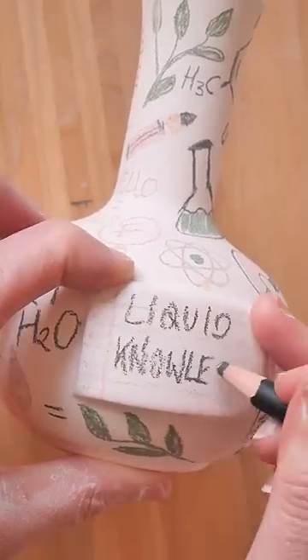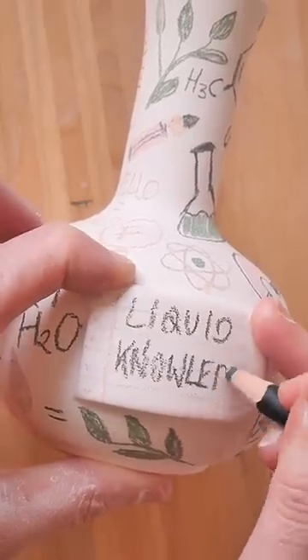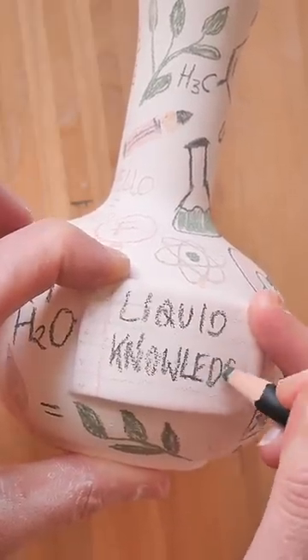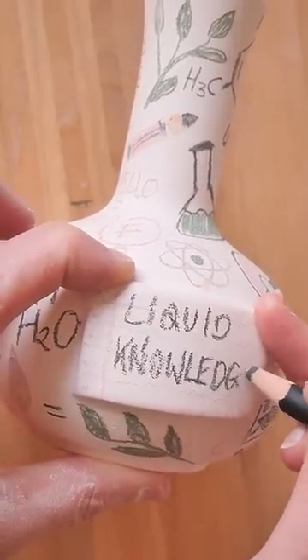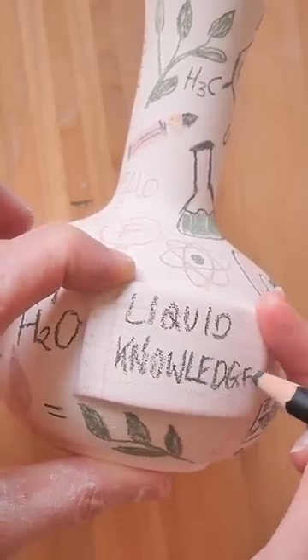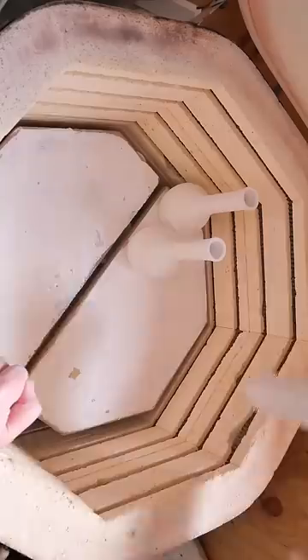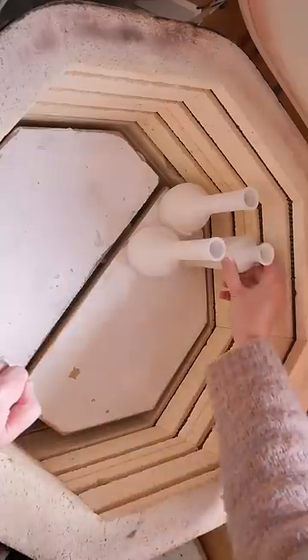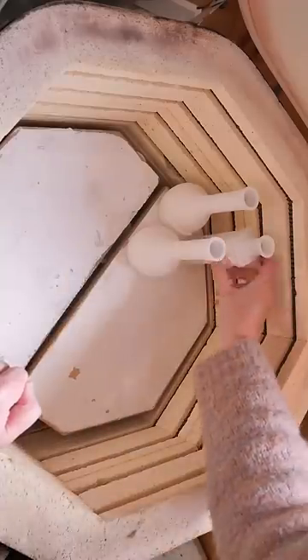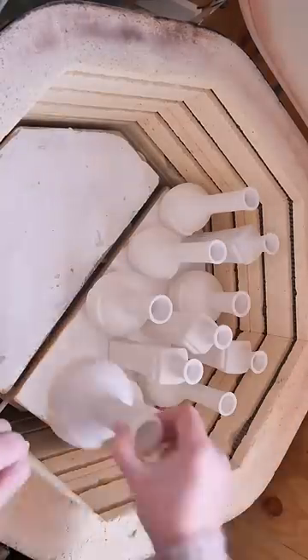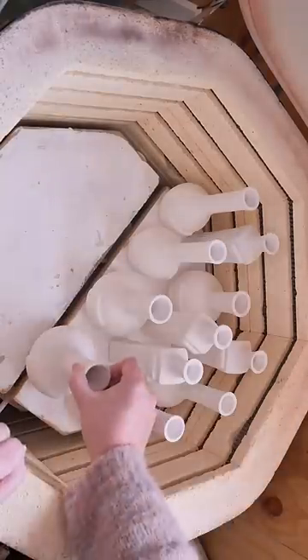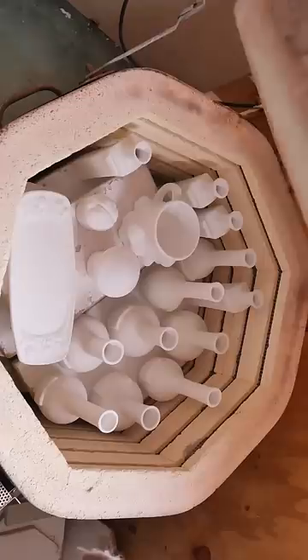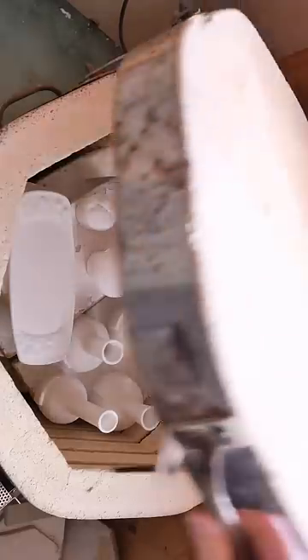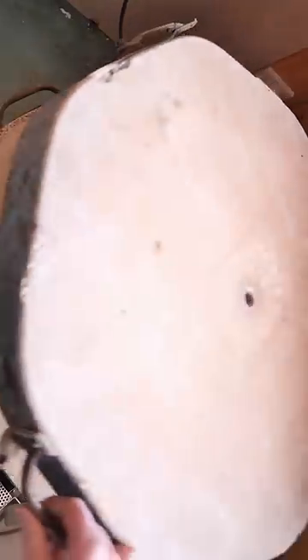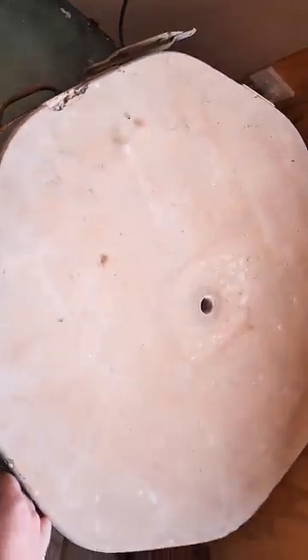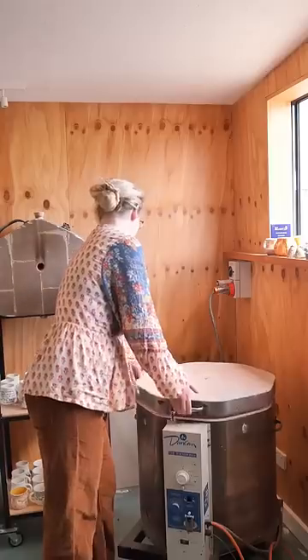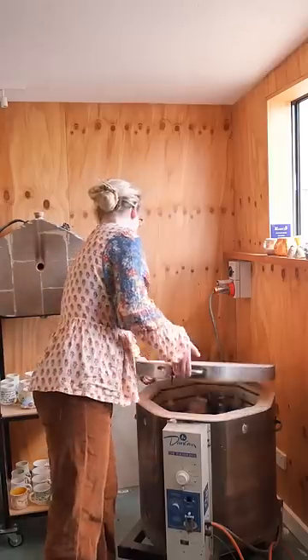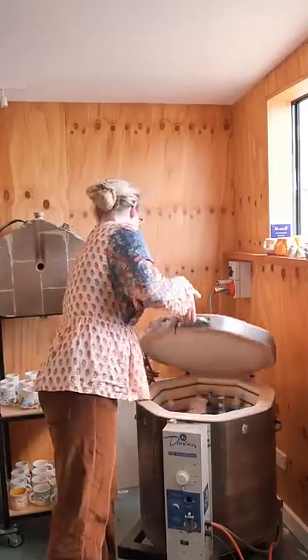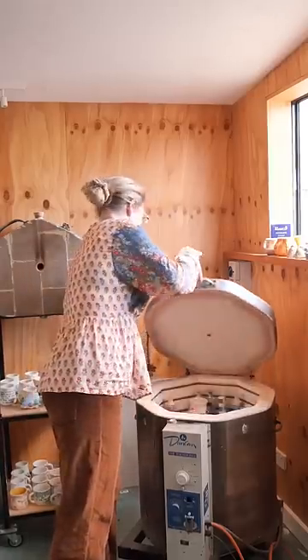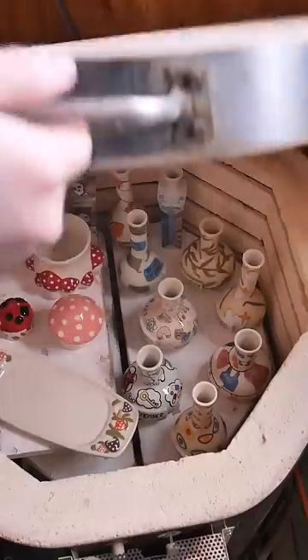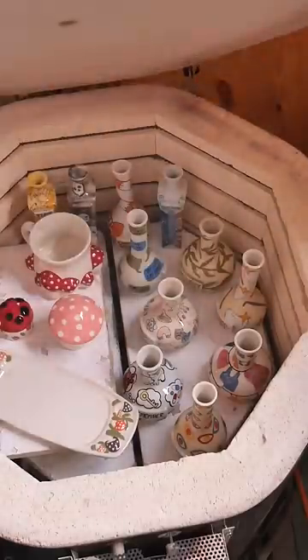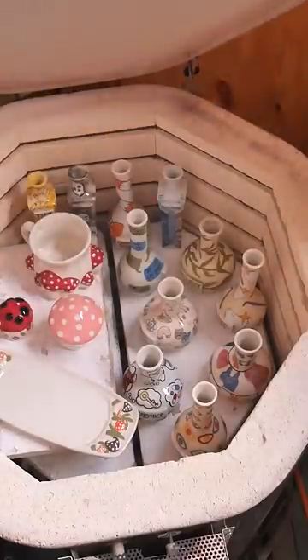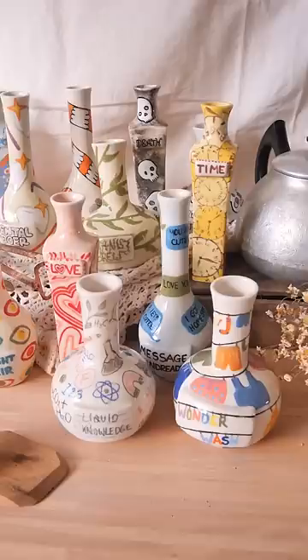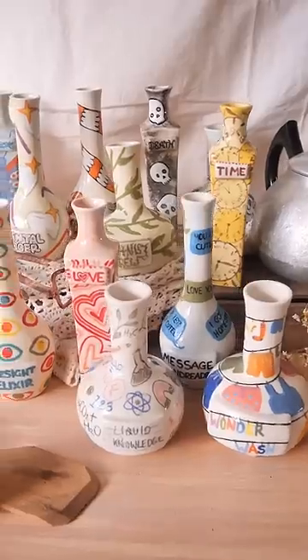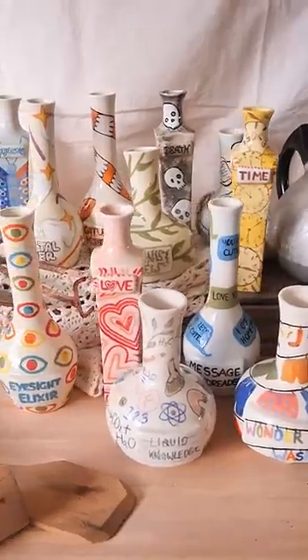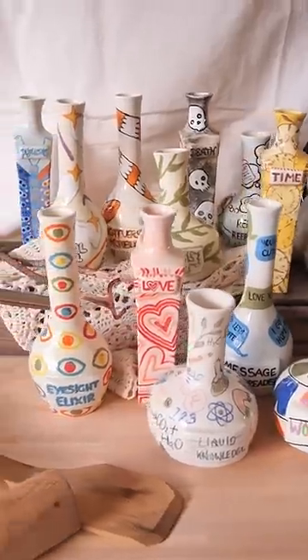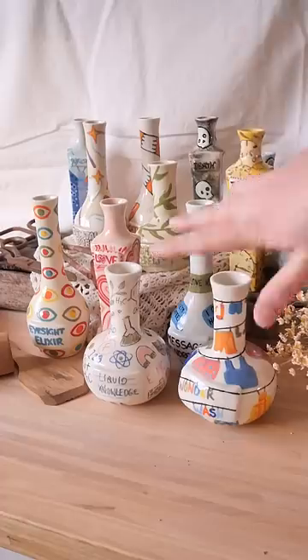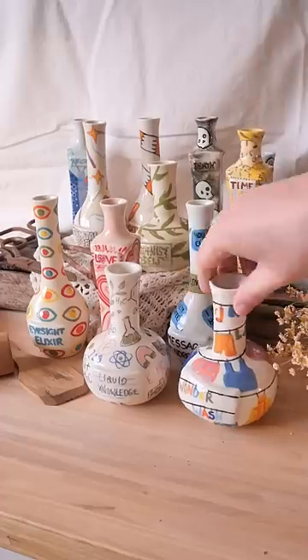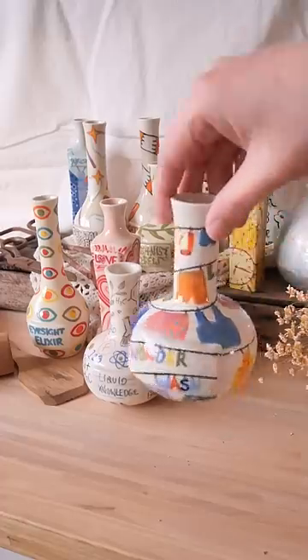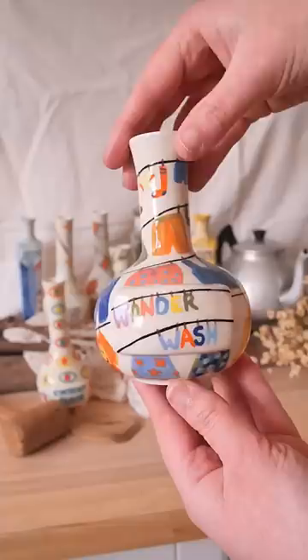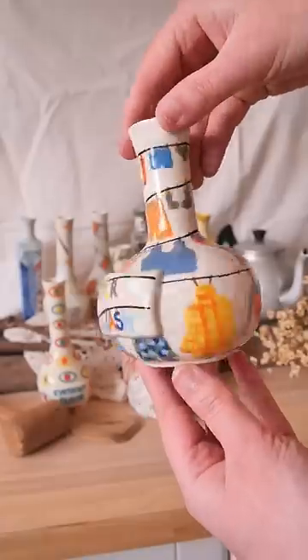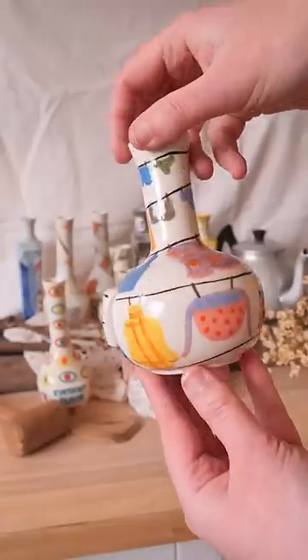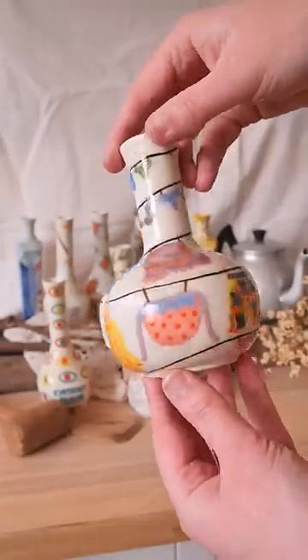My favorite is Wonder Wash, which helps you do all your laundry instantly. Remember Refreshment reminds you to take your meds or about that cup of coffee going cold on the bench.